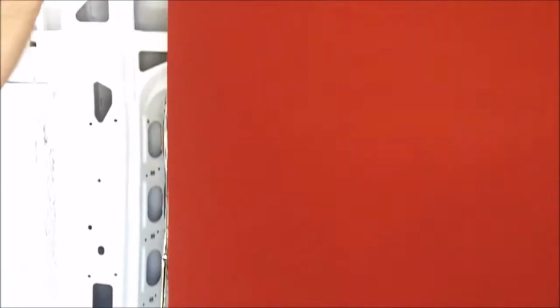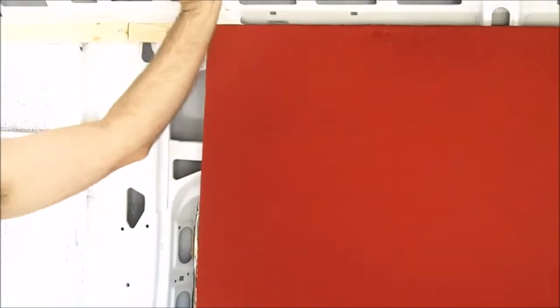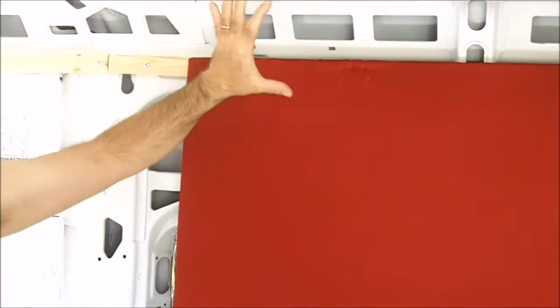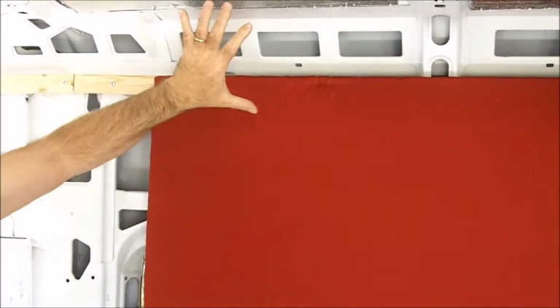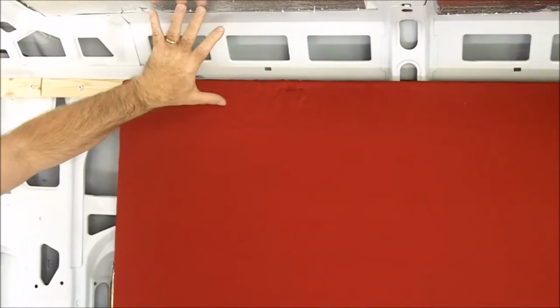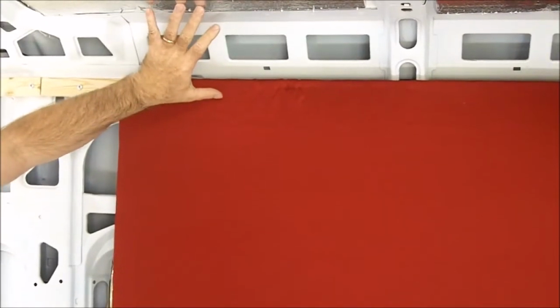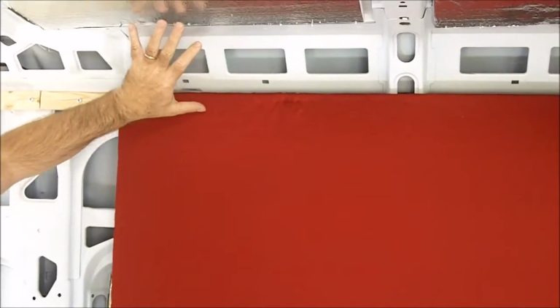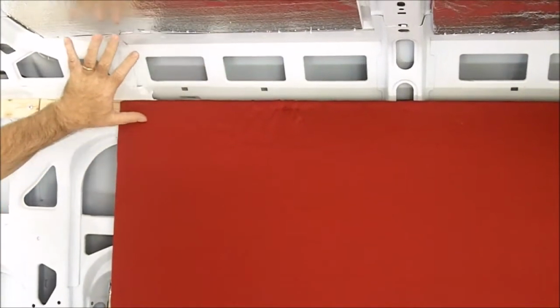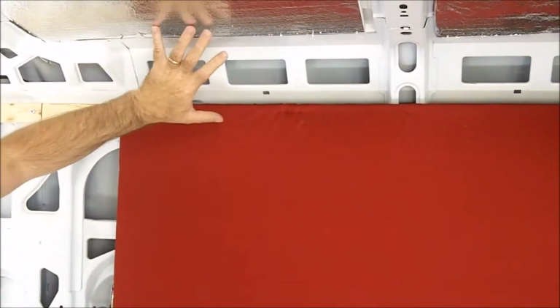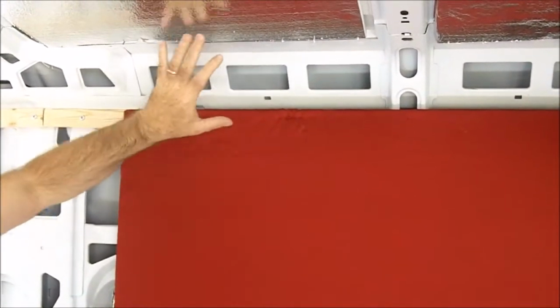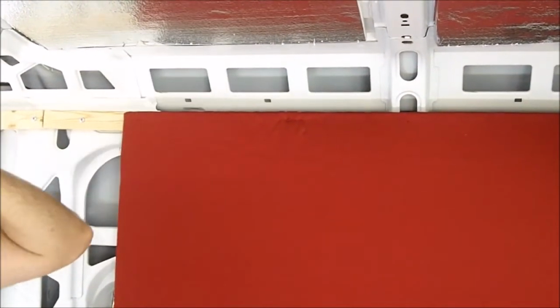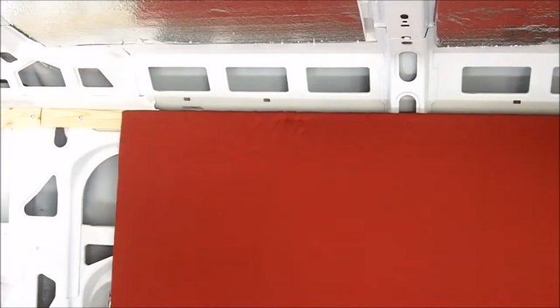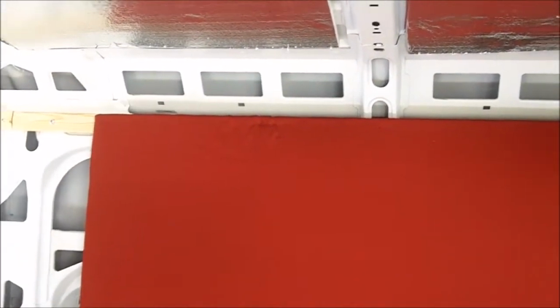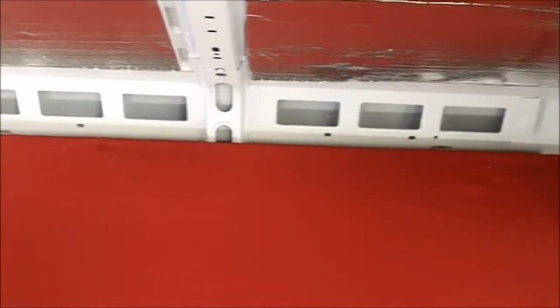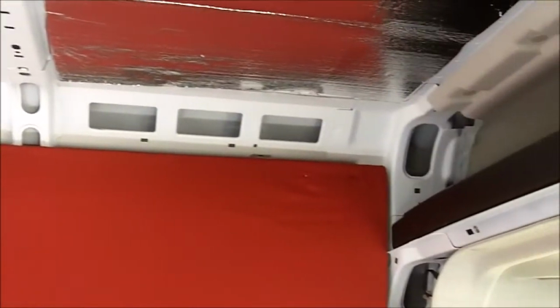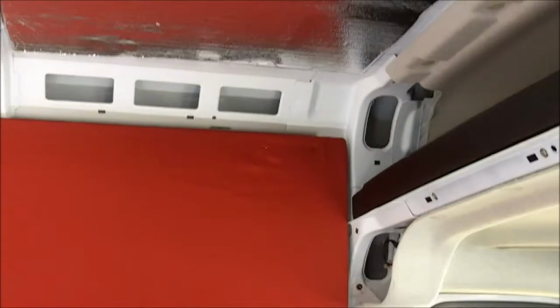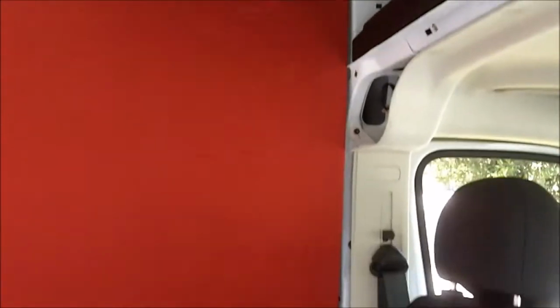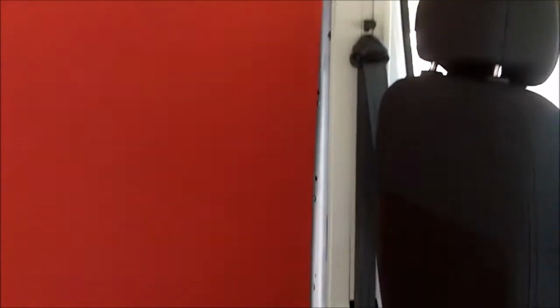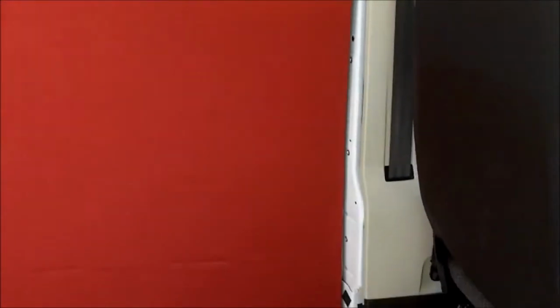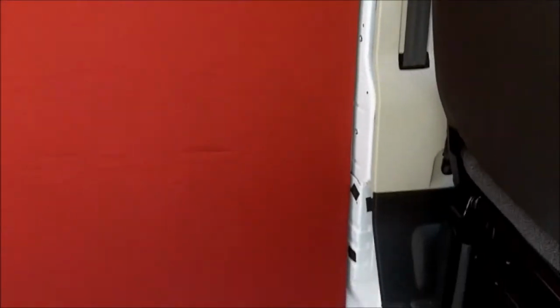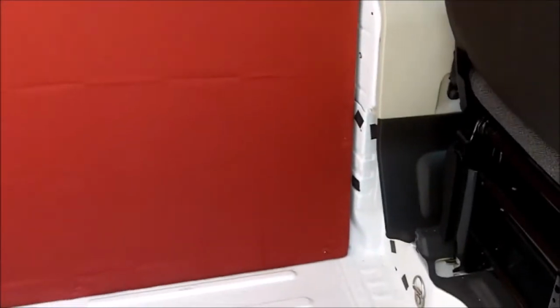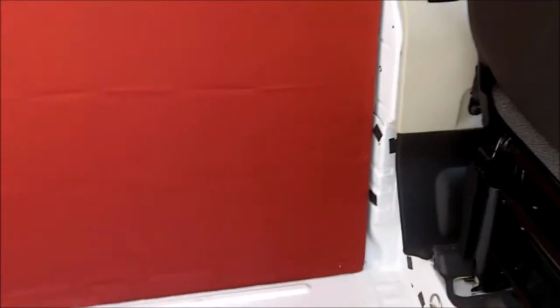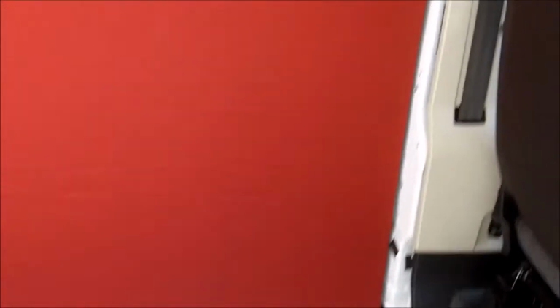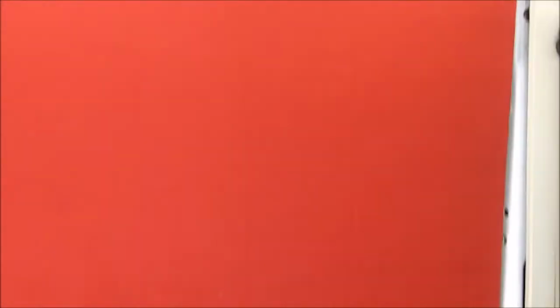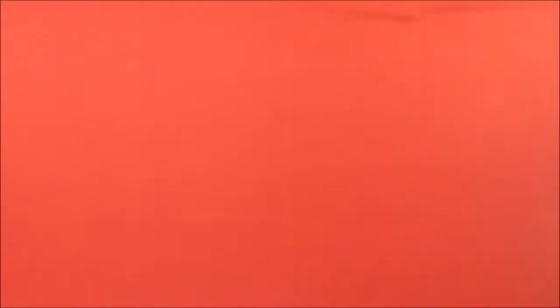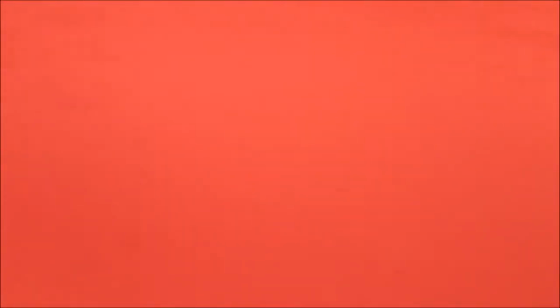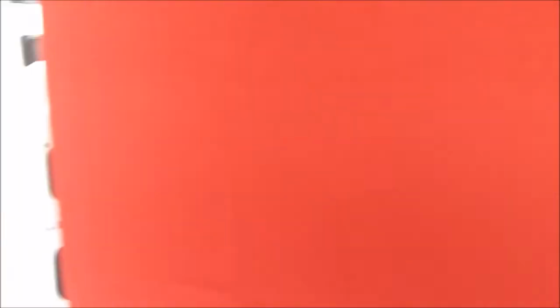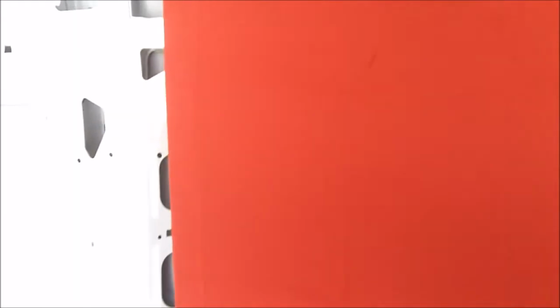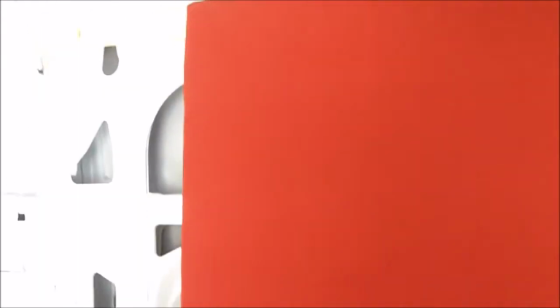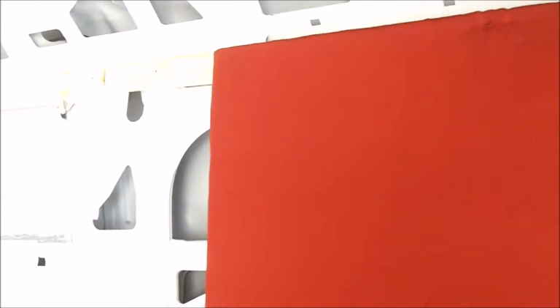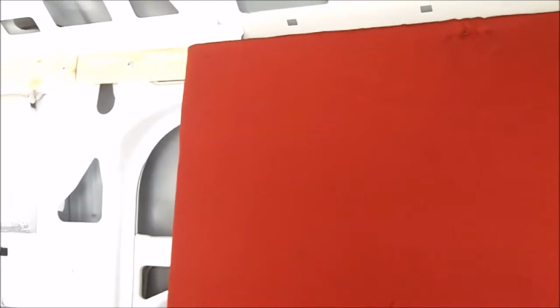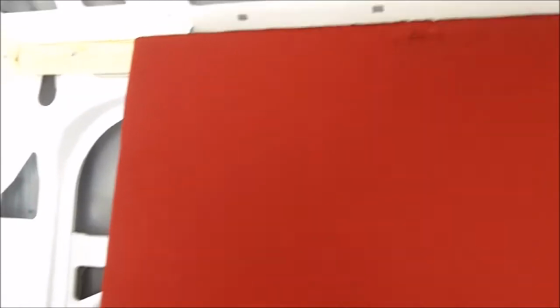We got to attach it a little better but we got our first panel up. And when we do the roof and we do the corner, the crown molding piece, it's going to be really awesome. Thanks for watching and we will keep showing you as we go through our steps. Bye!